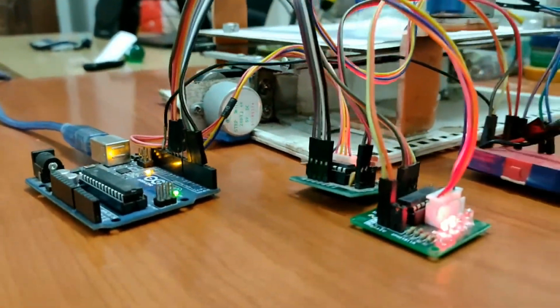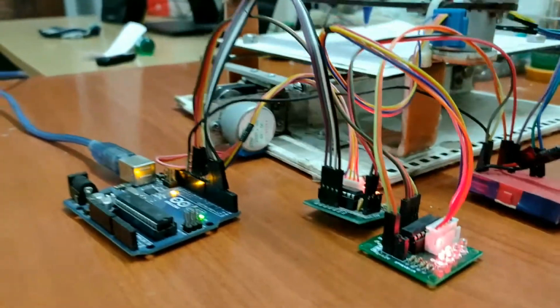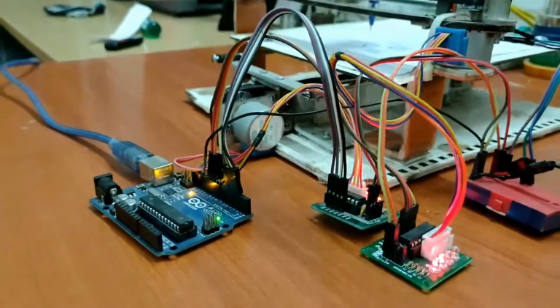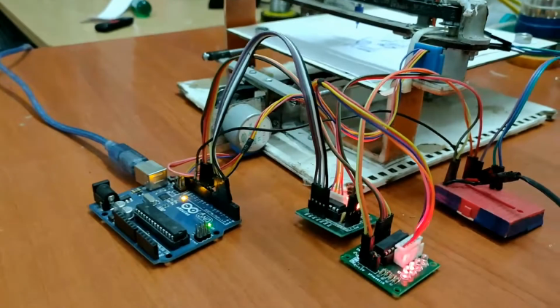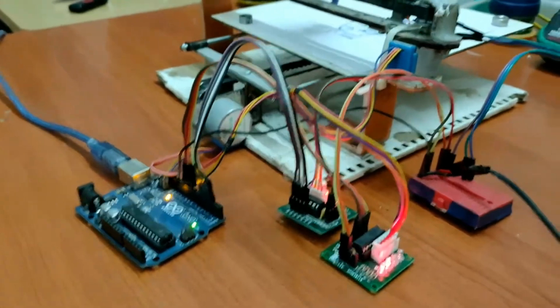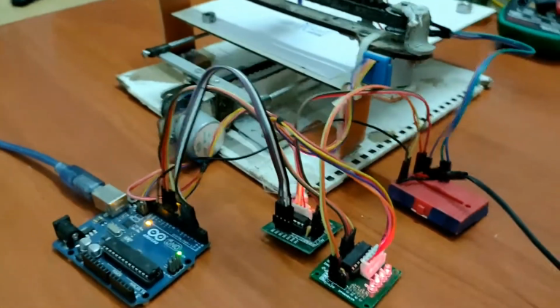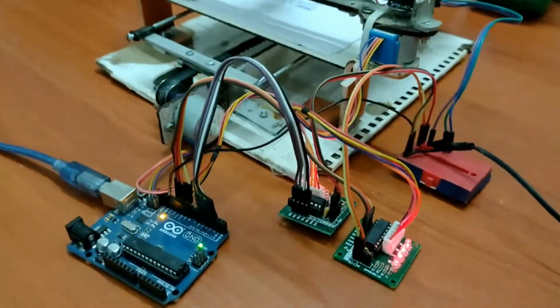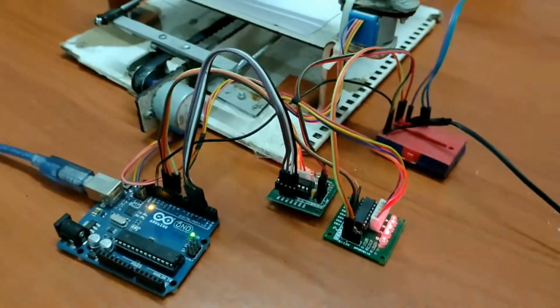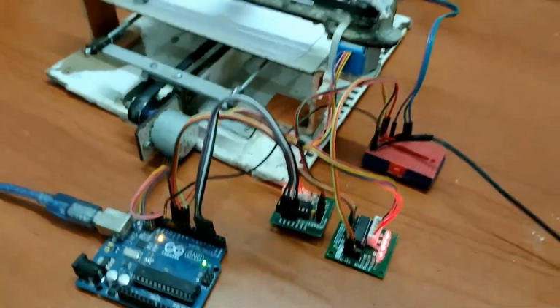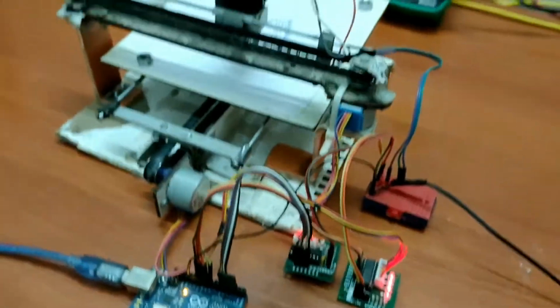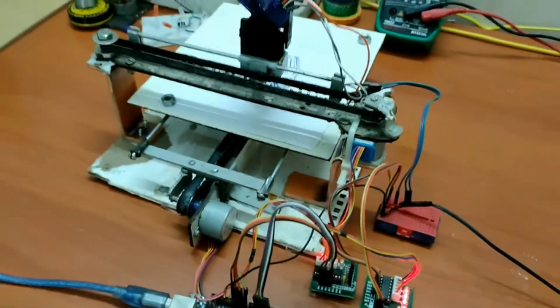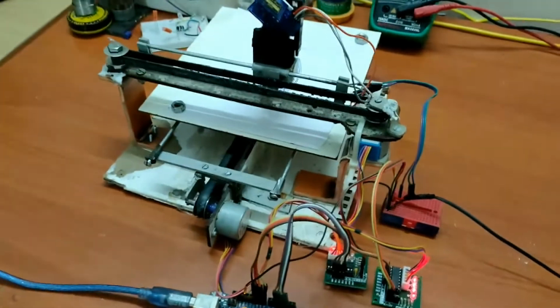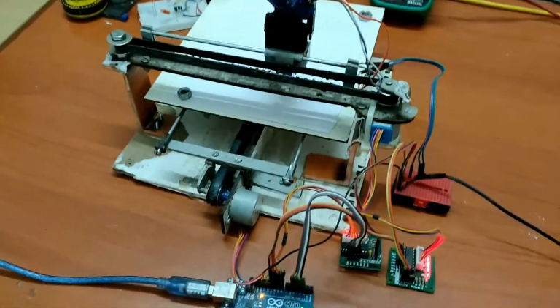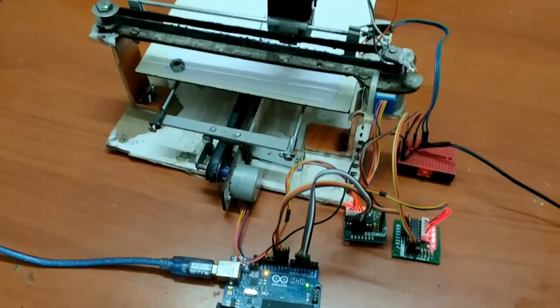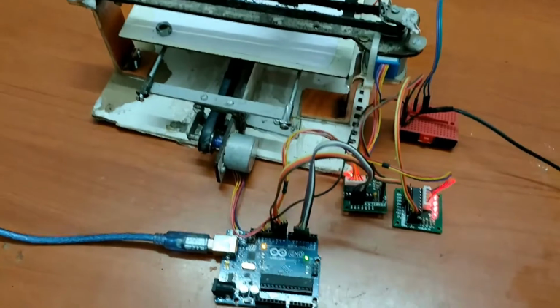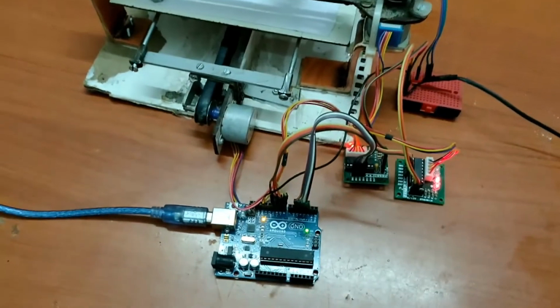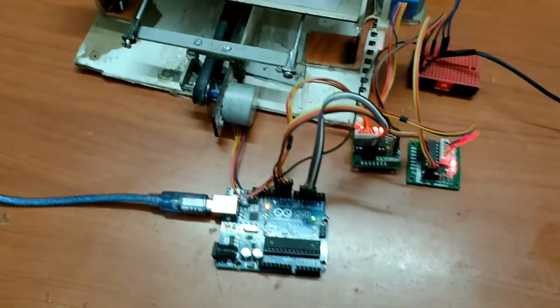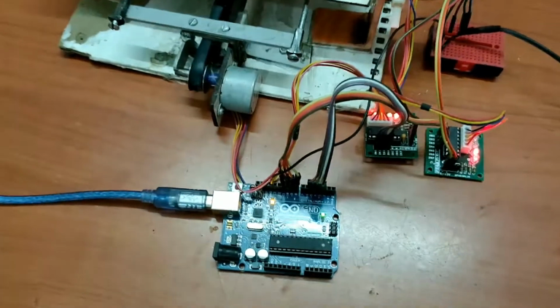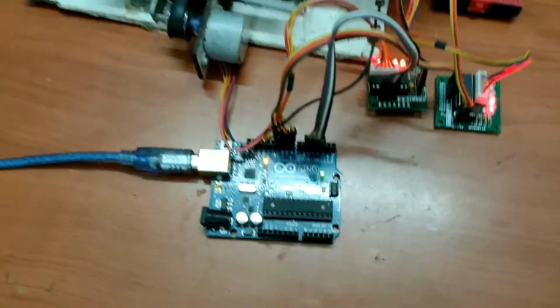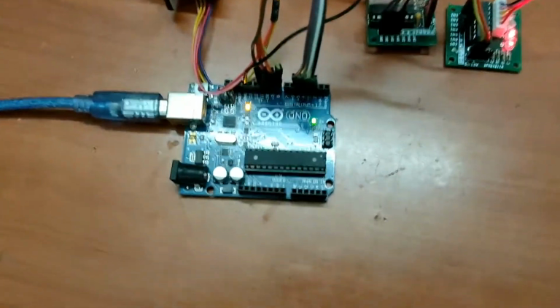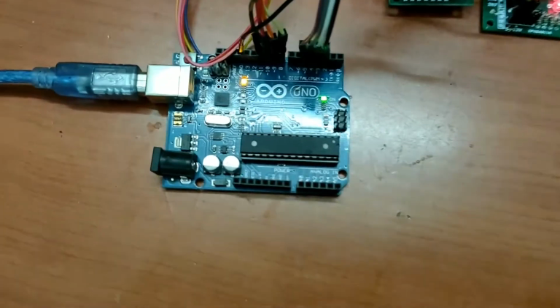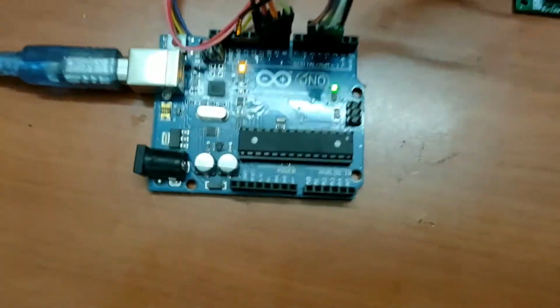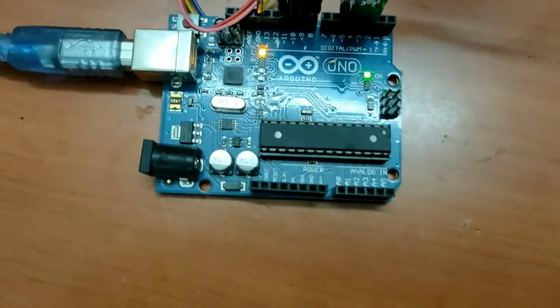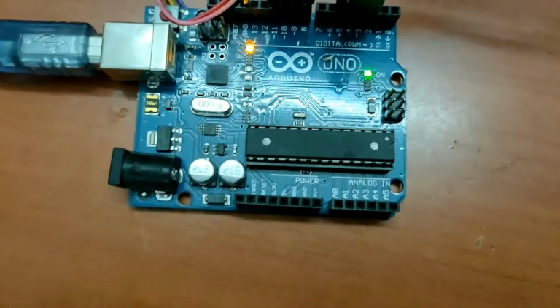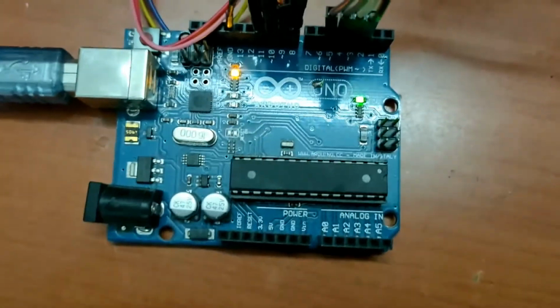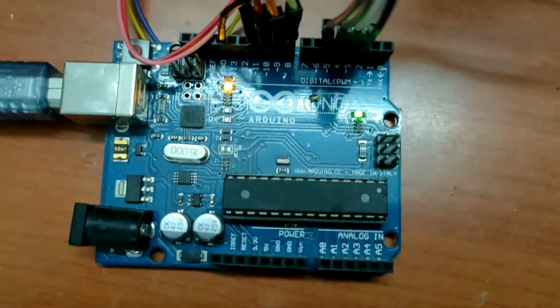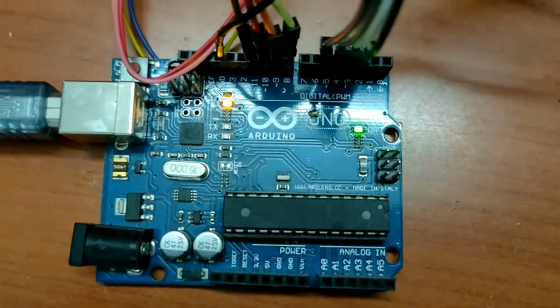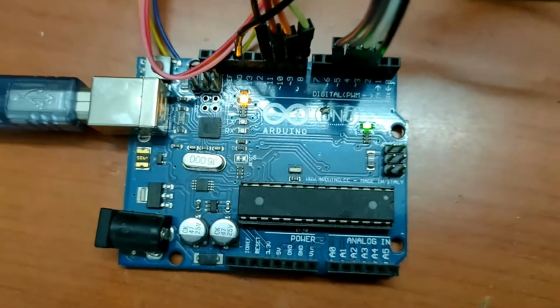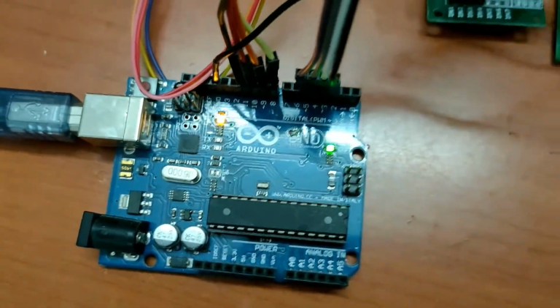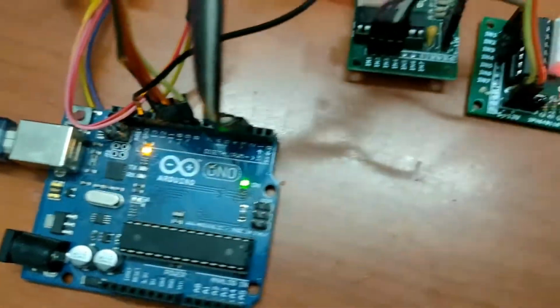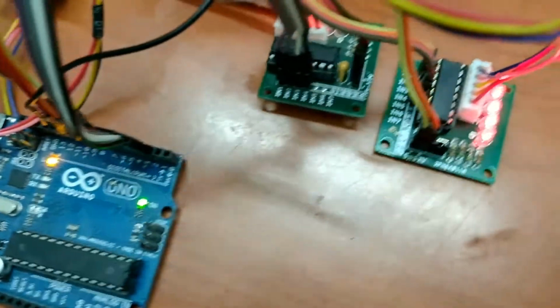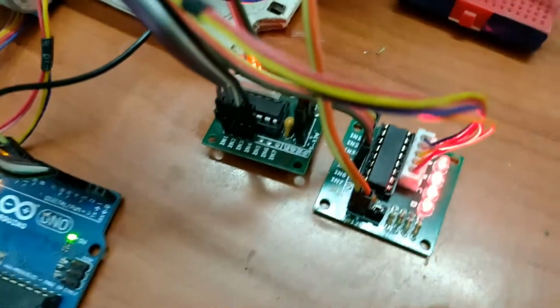This is a simple CNC-based writing machine made with very basic parts available in the market. It uses an Arduino UNO as the main controlling unit, which indirectly controls the stepper motors through stepper drivers.